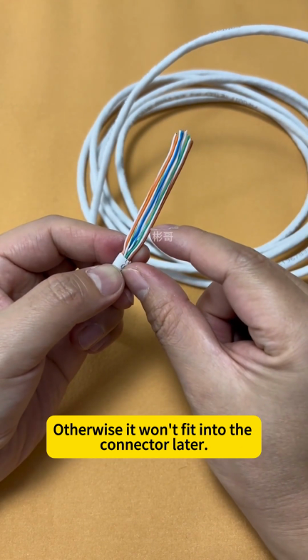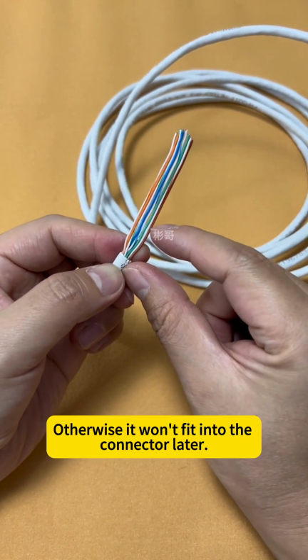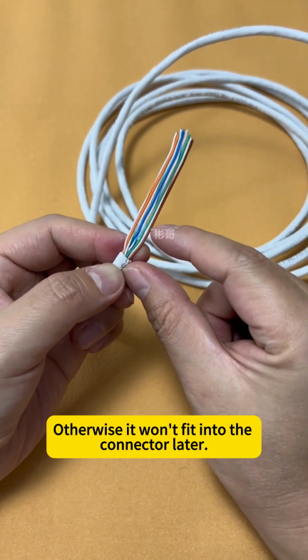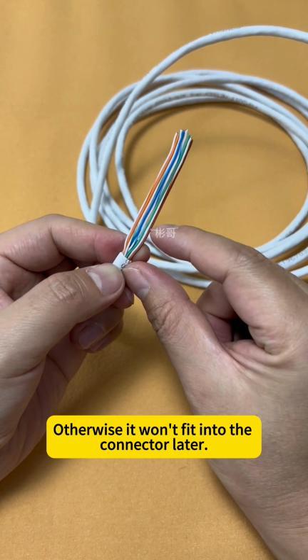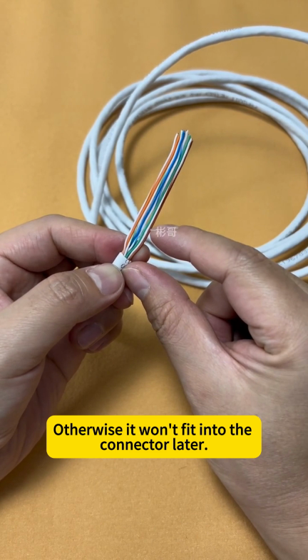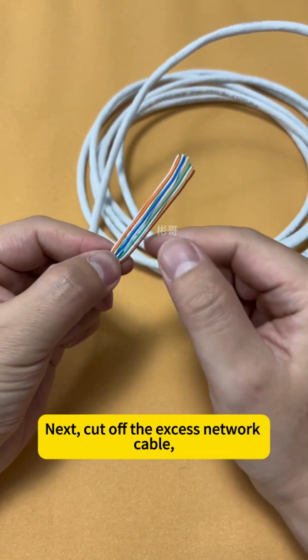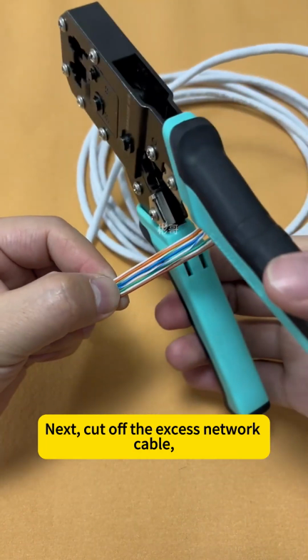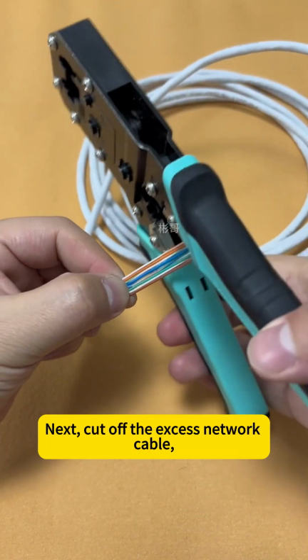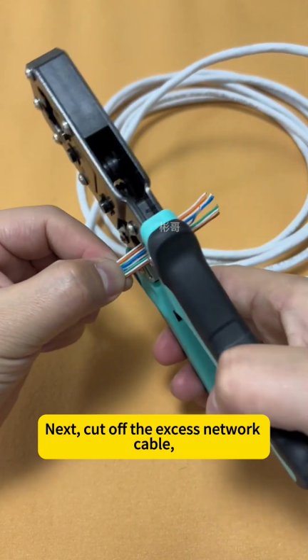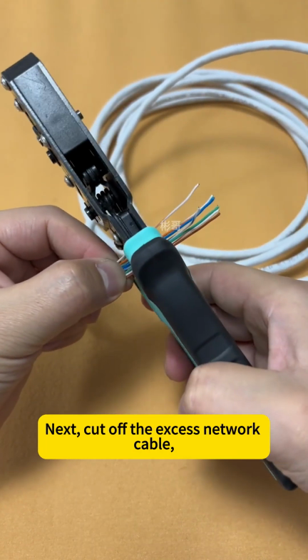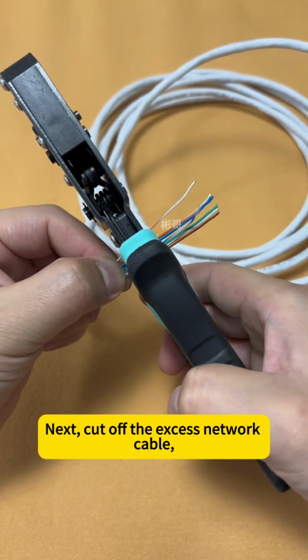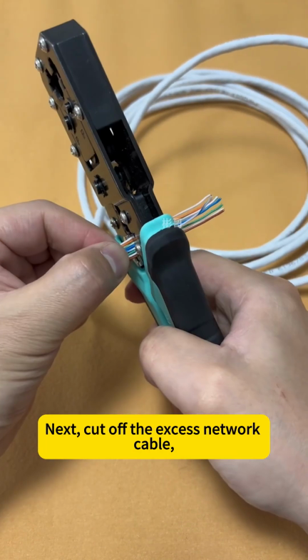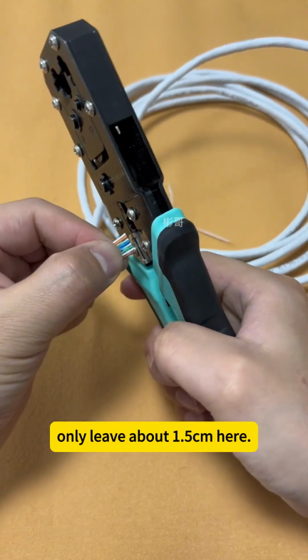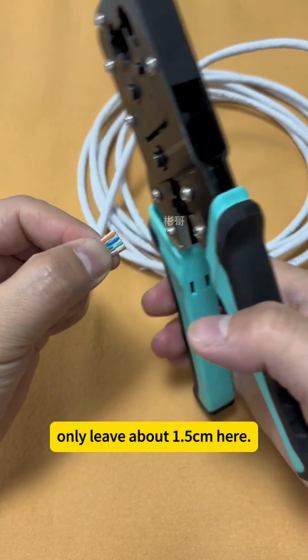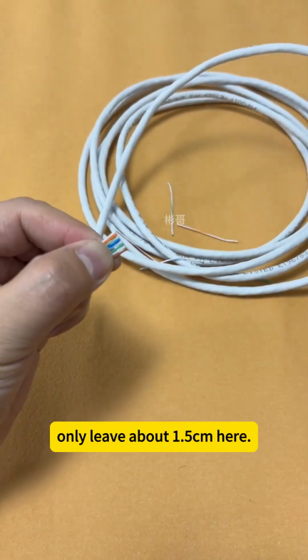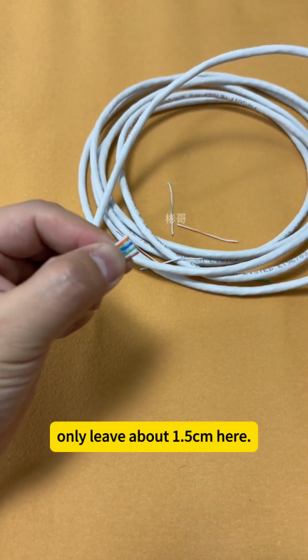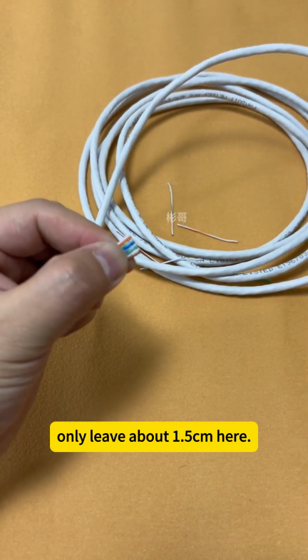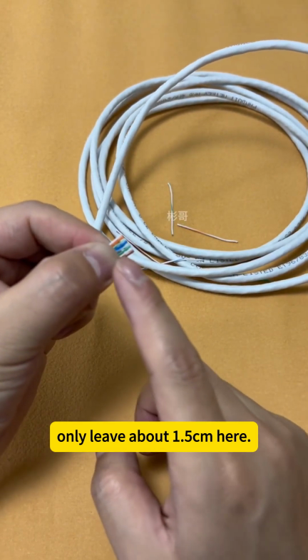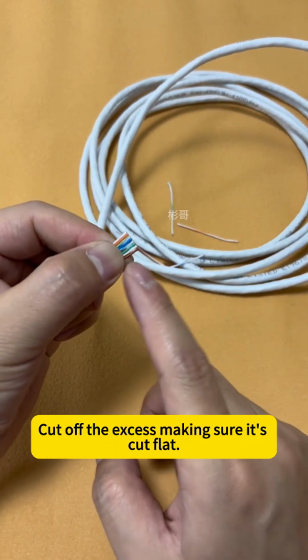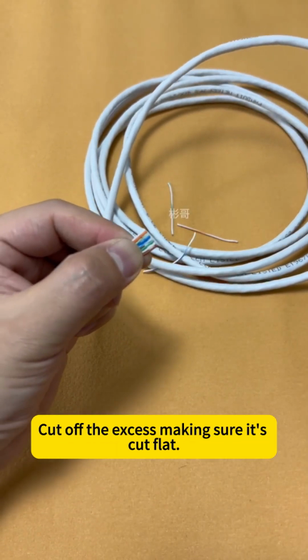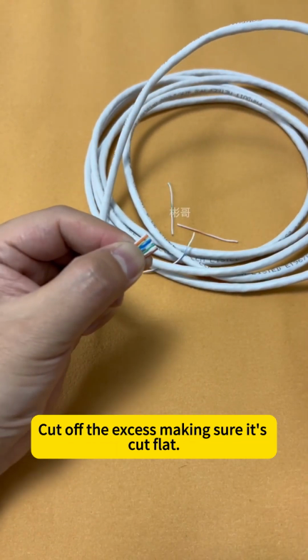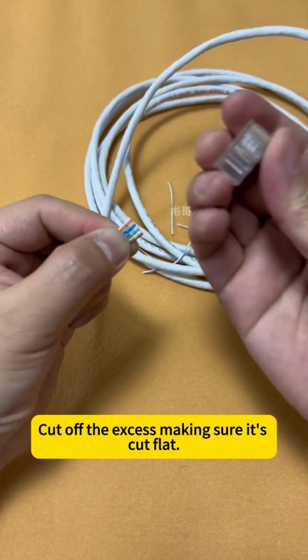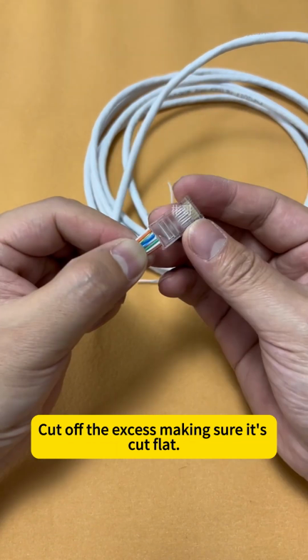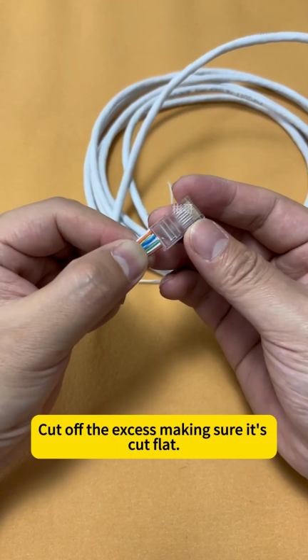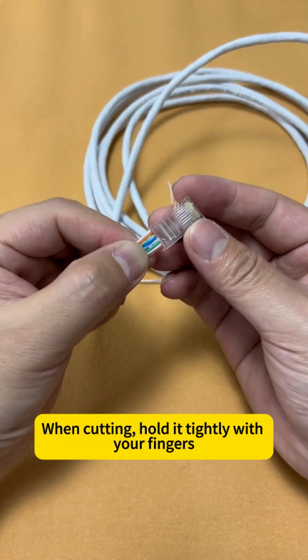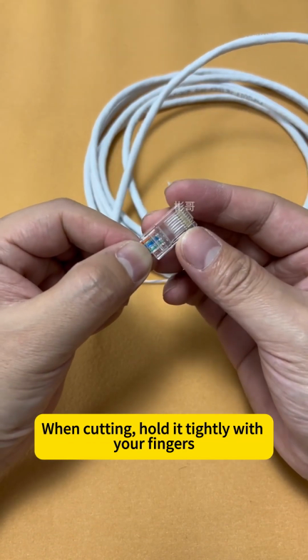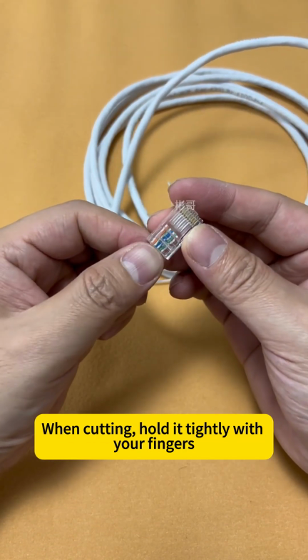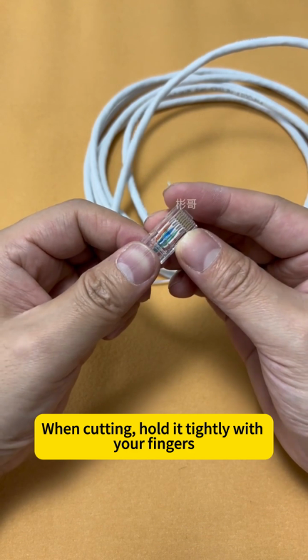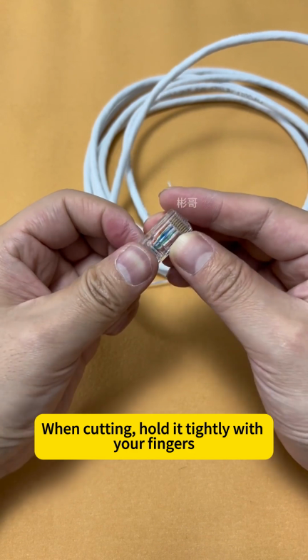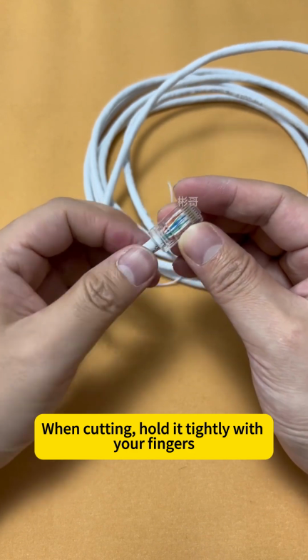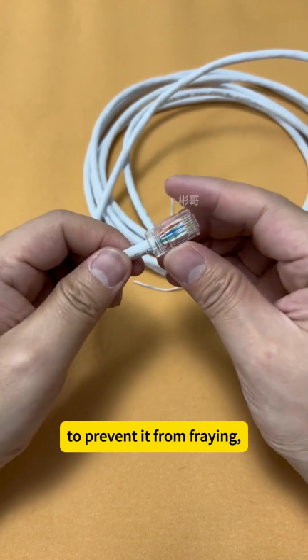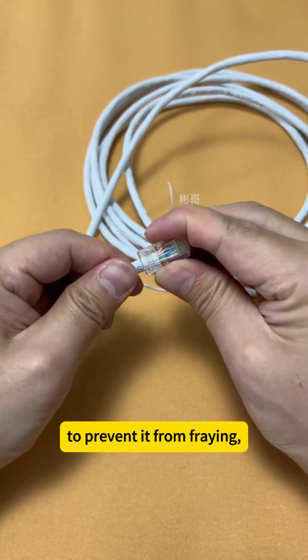Straighten the wires carefully to ensure the network cable is straight — otherwise it won't fit into the connector right. Next, cut off the excess network cable, leaving only about 1.5 centimeters. Cut off the excess, making sure it's cut flat. When cutting, hold it tightly with your fingers to prevent it from fraying.